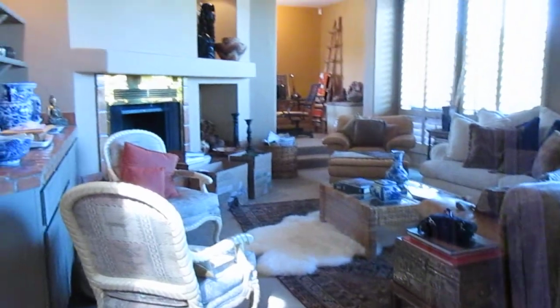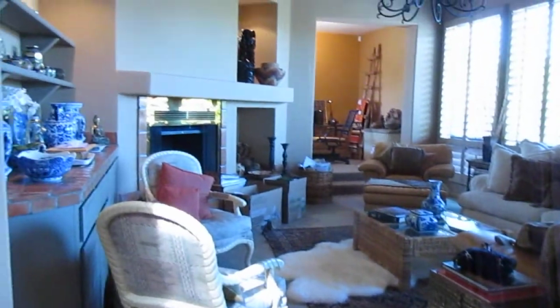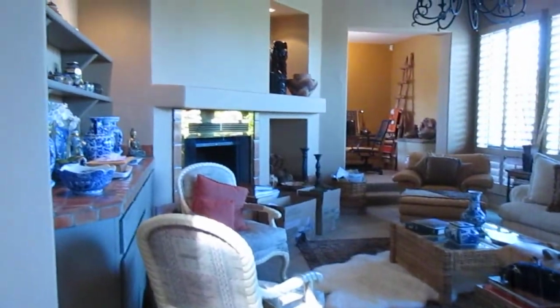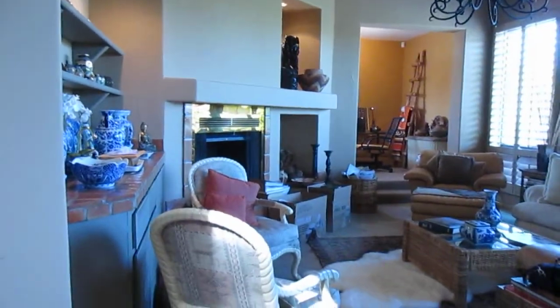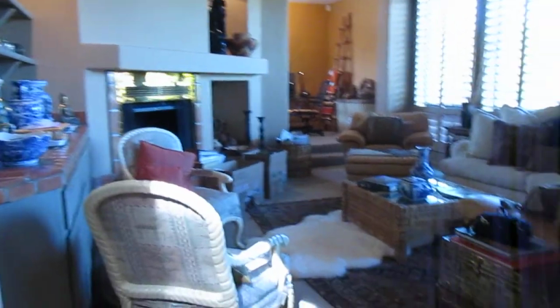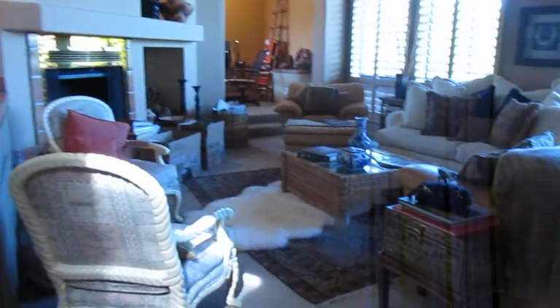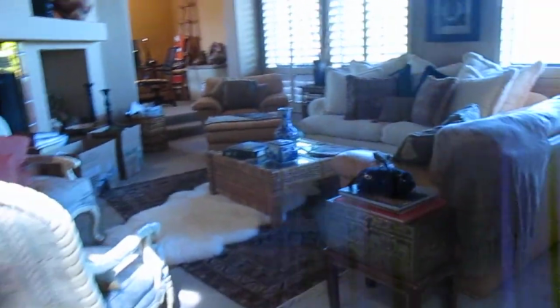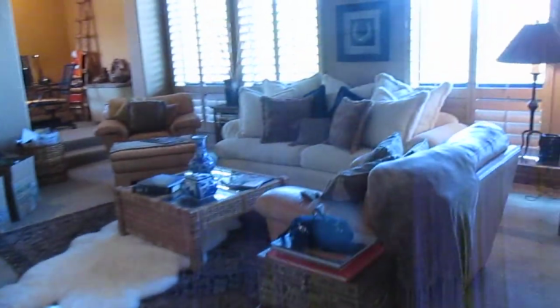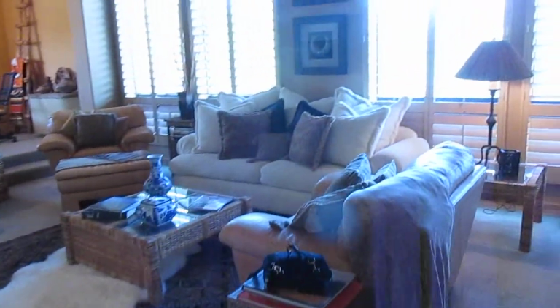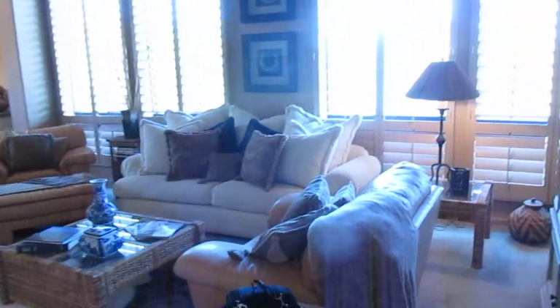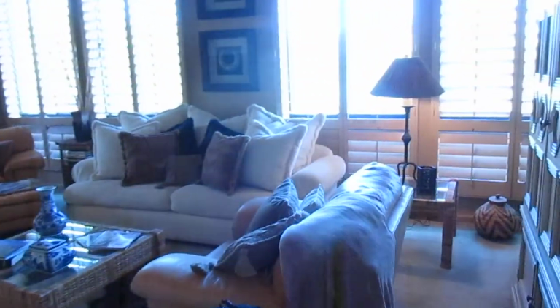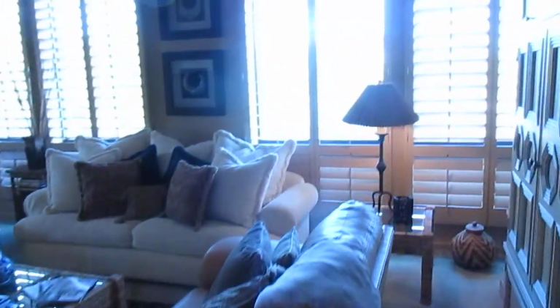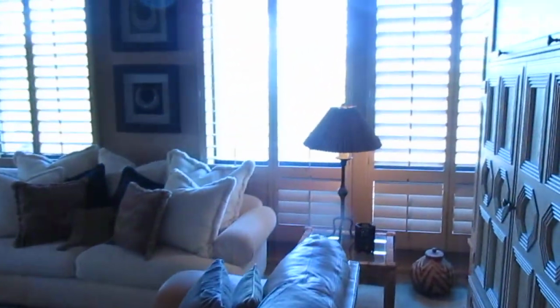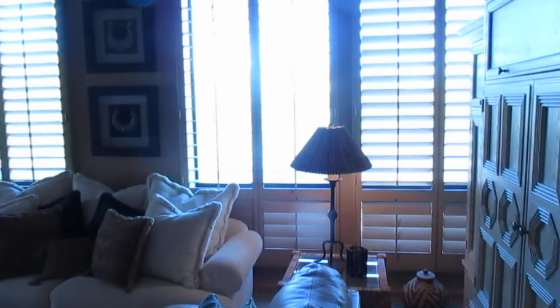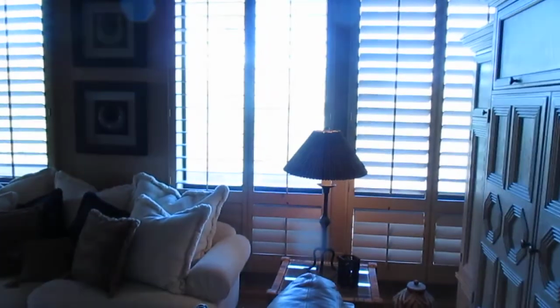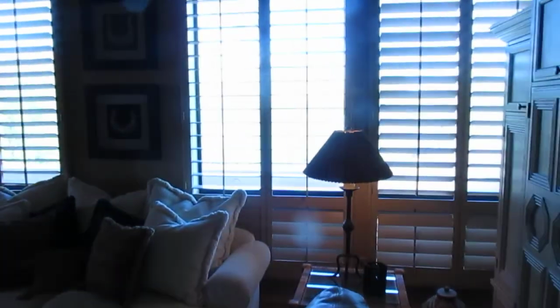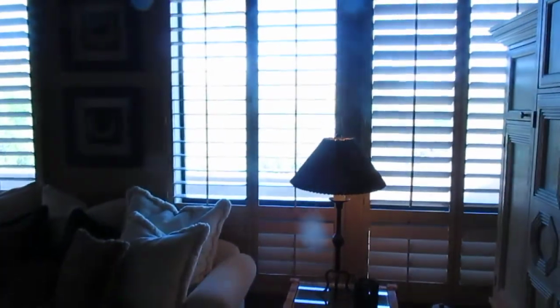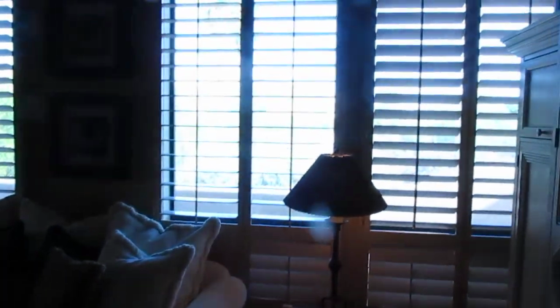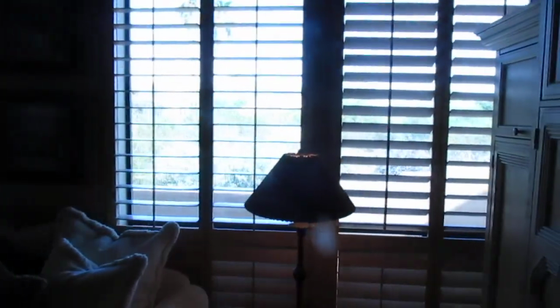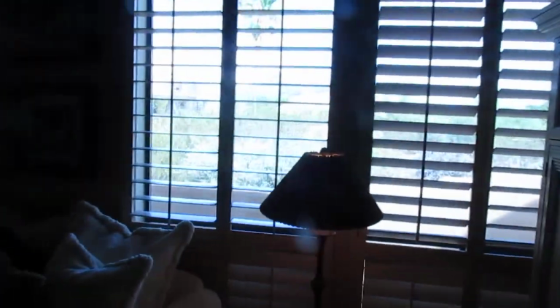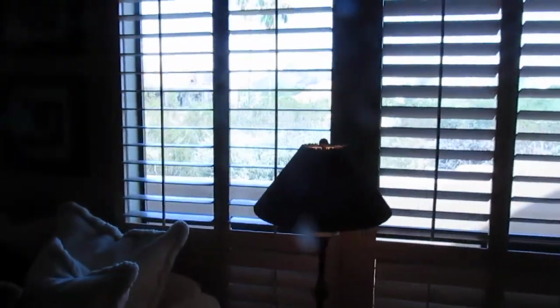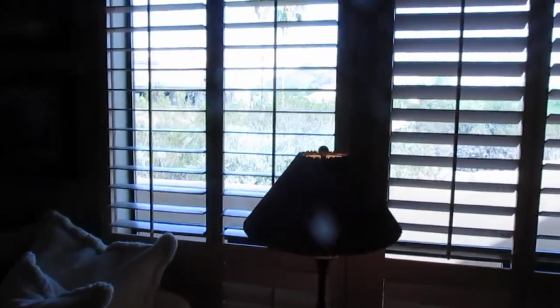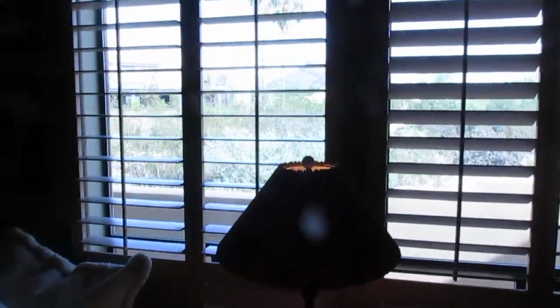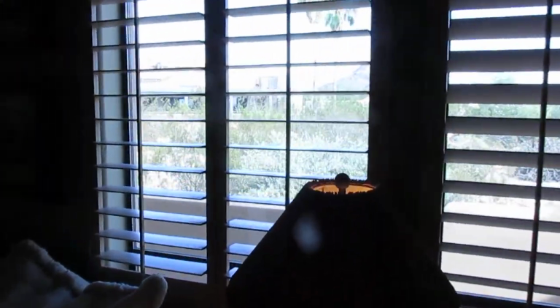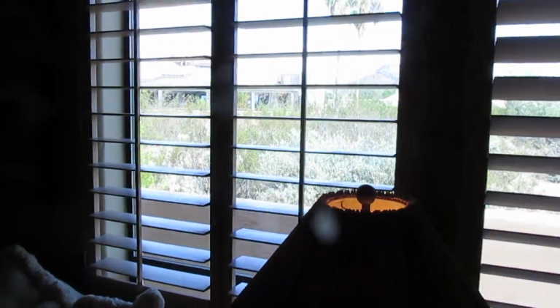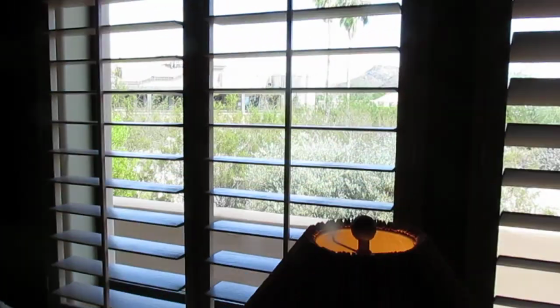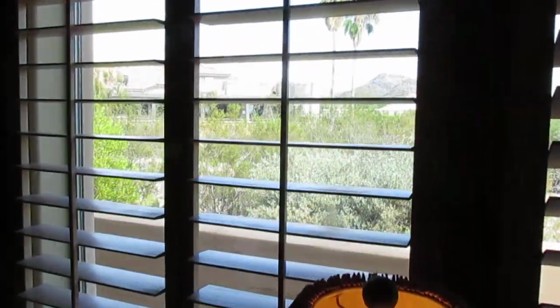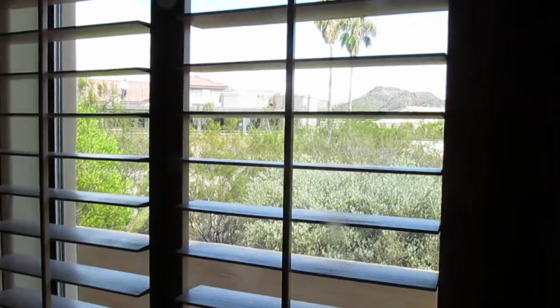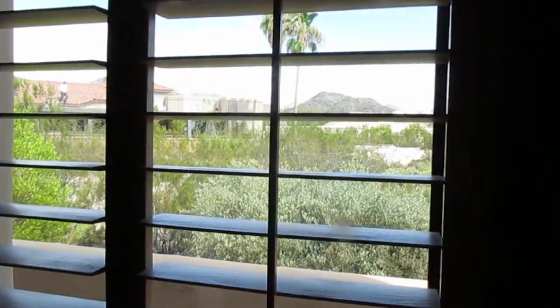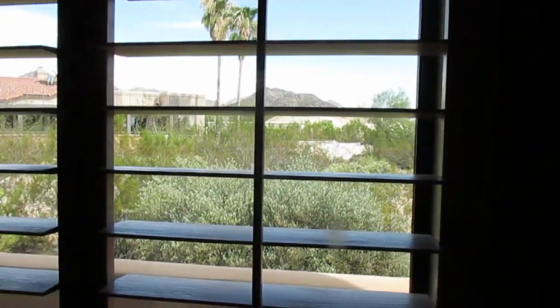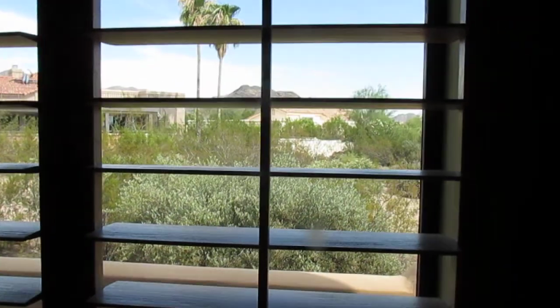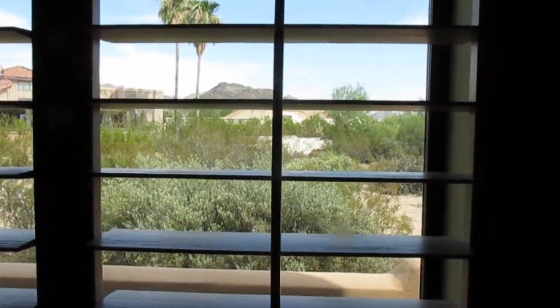This is the living room, and we've got beautiful mountain views out the window.